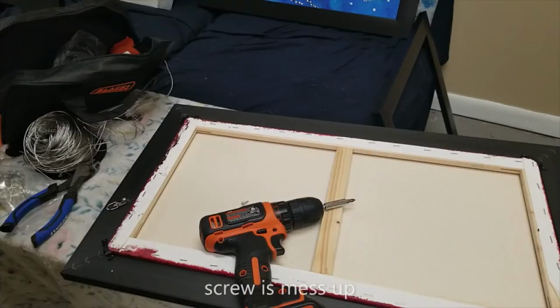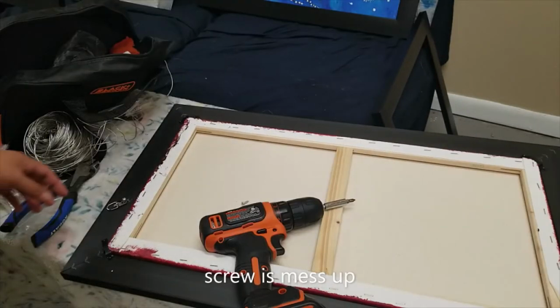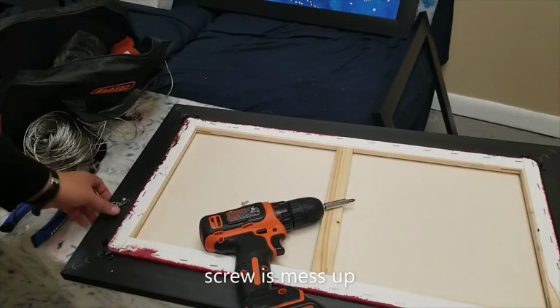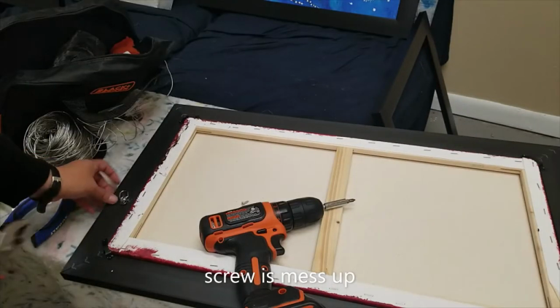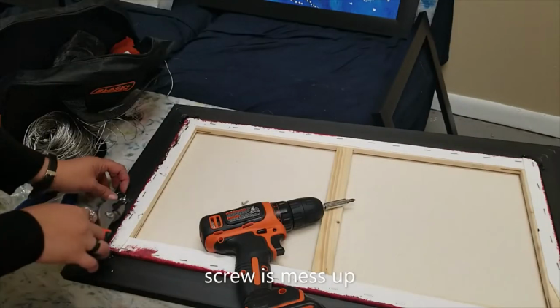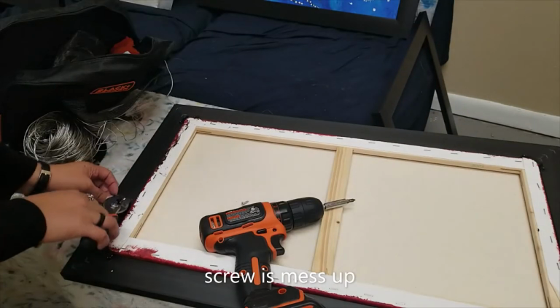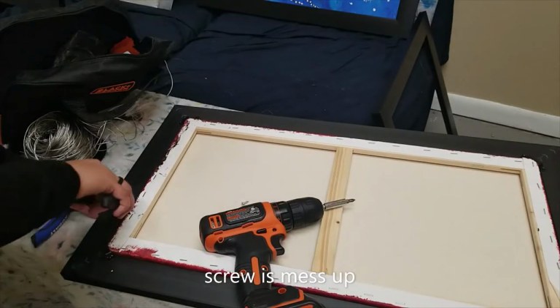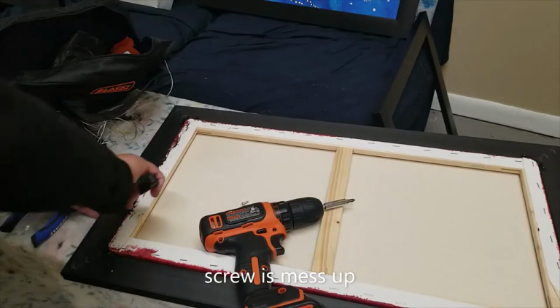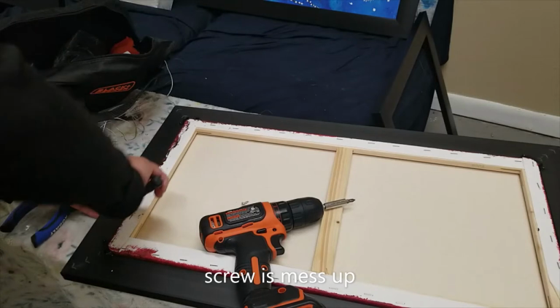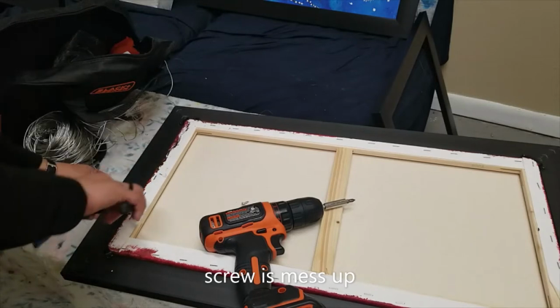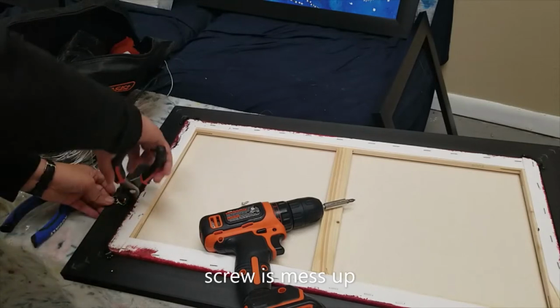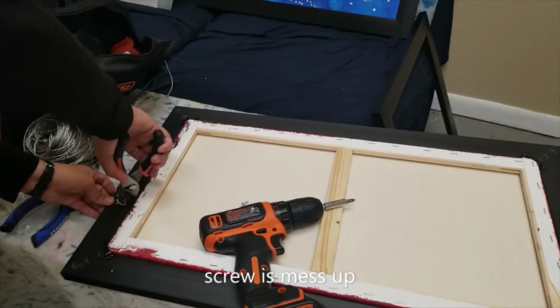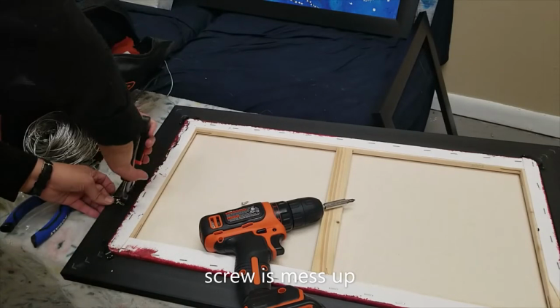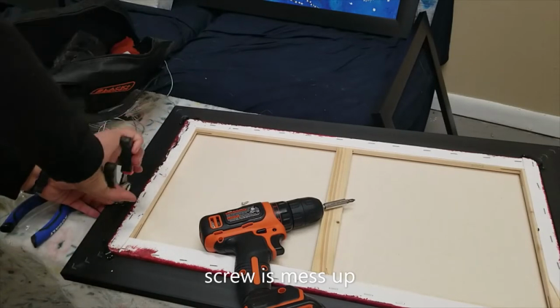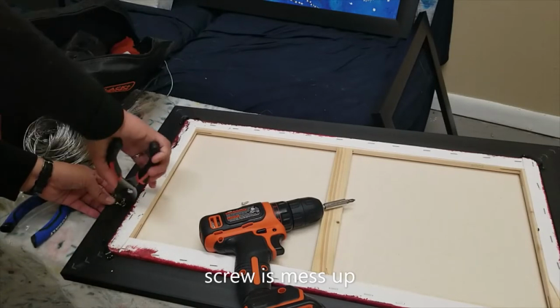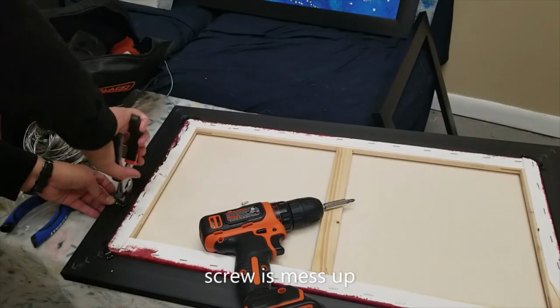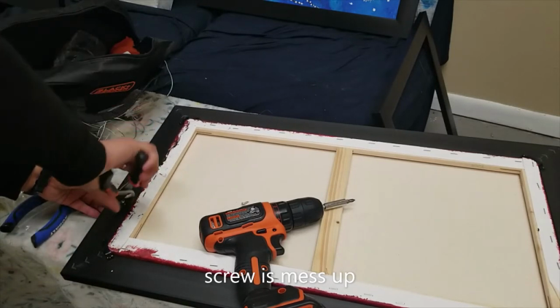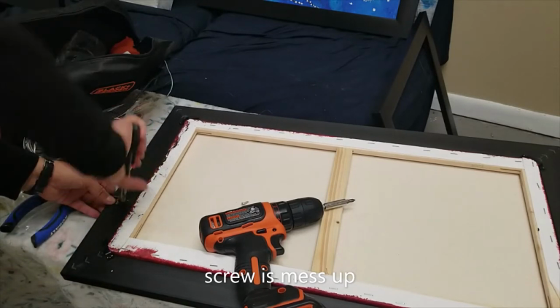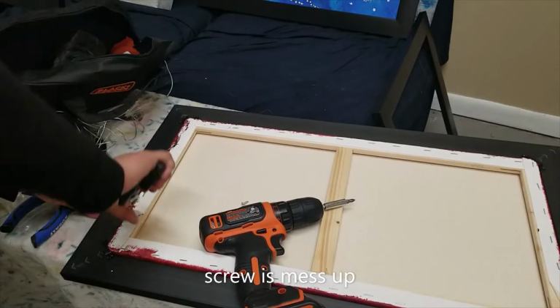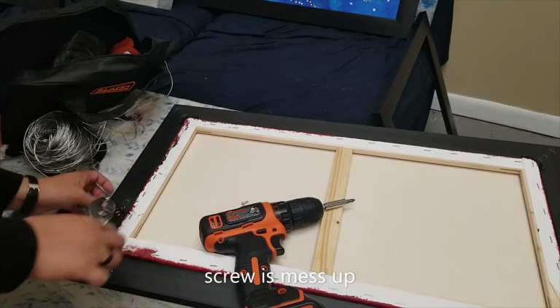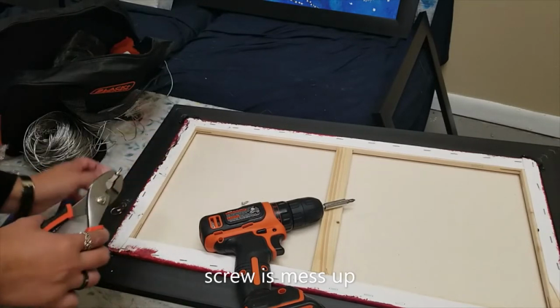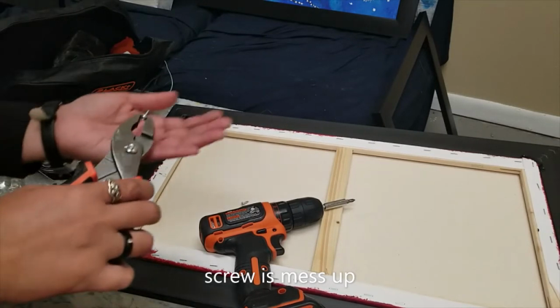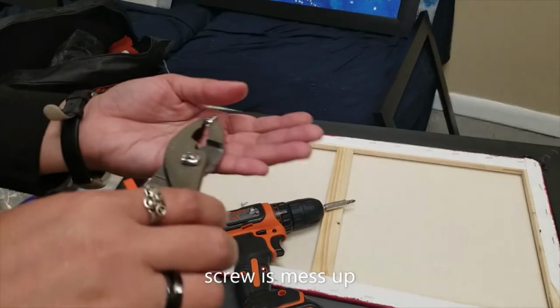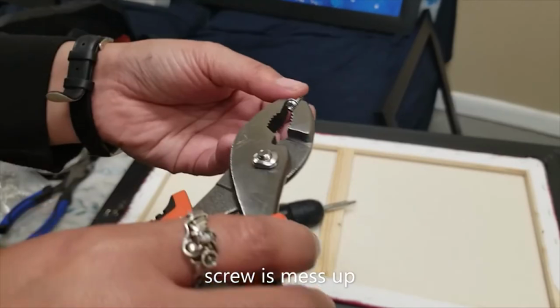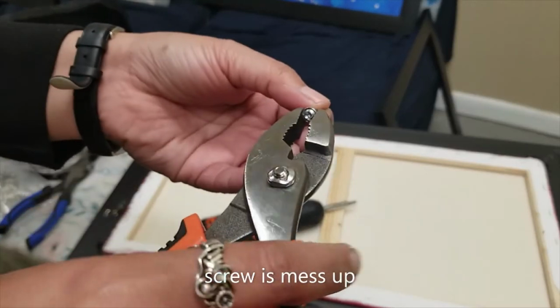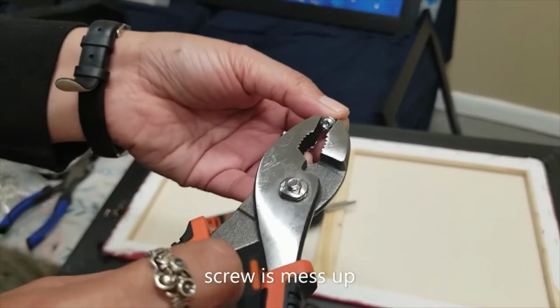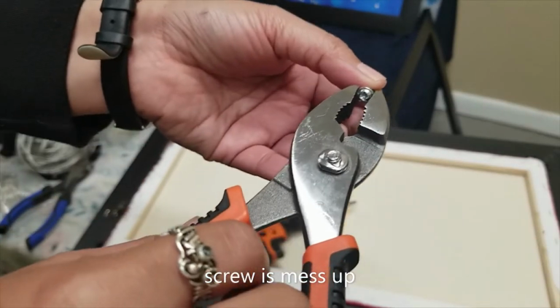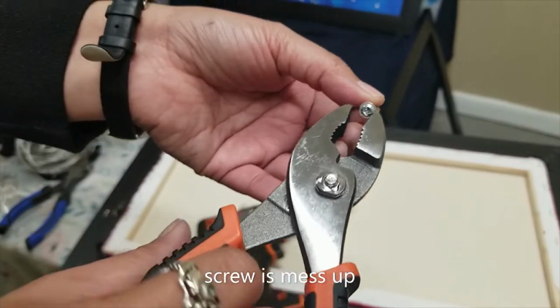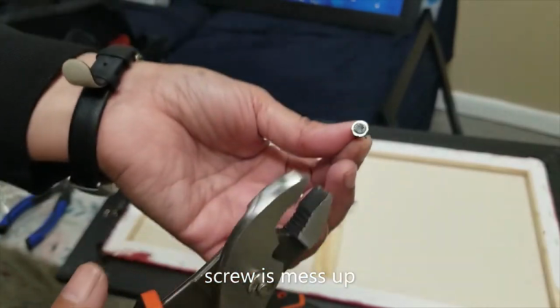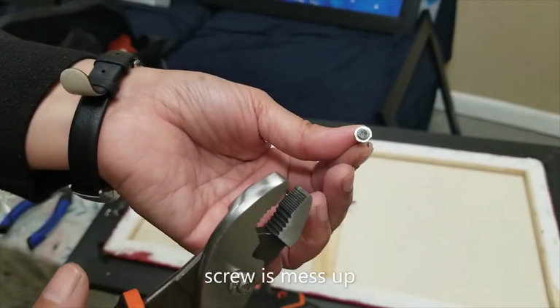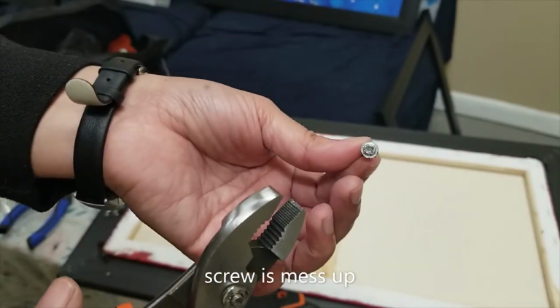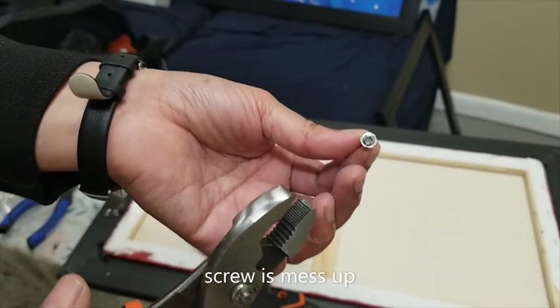Sometimes it happens that the tool is not doing well and doesn't serve its purpose, so I have to redo it again.